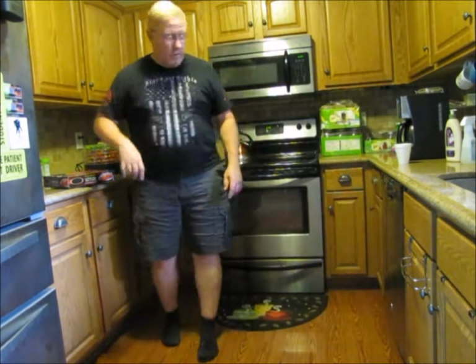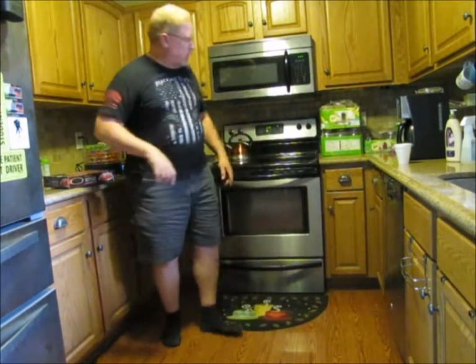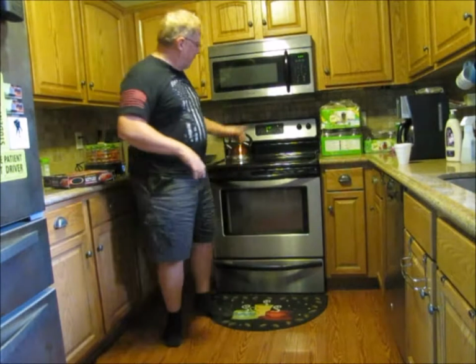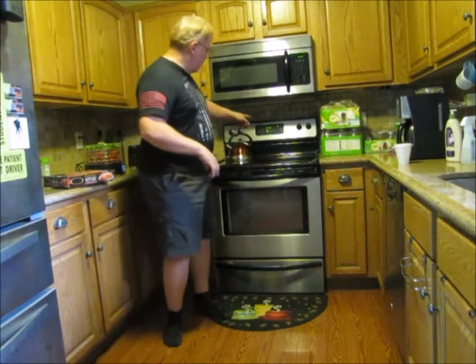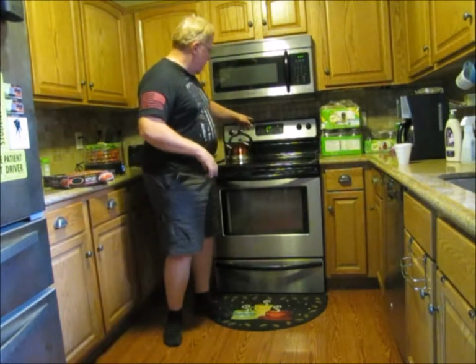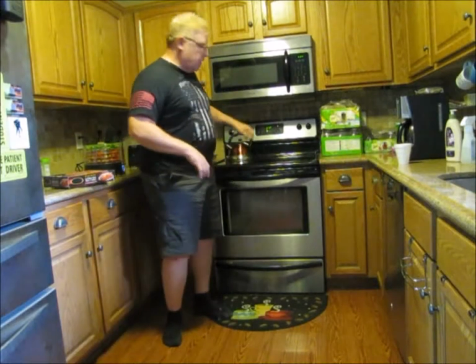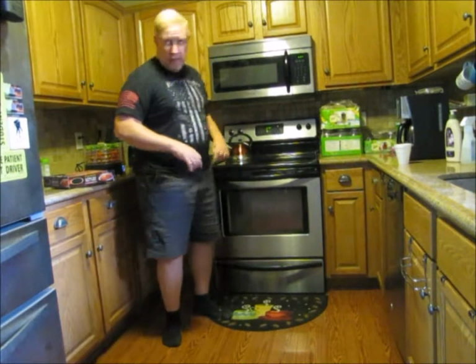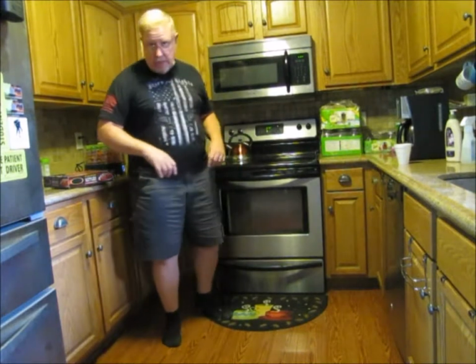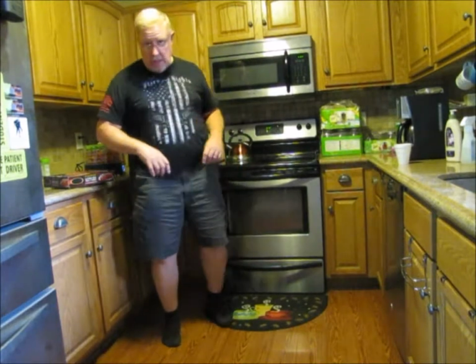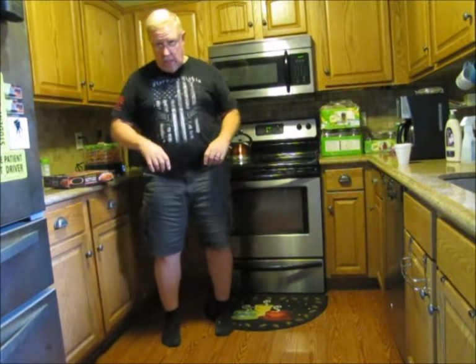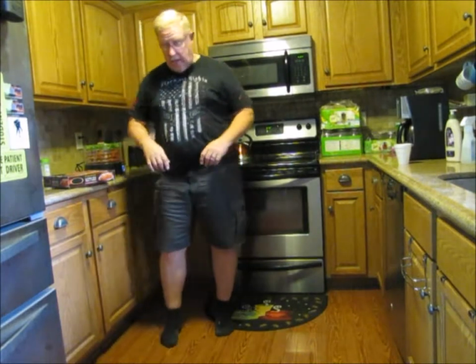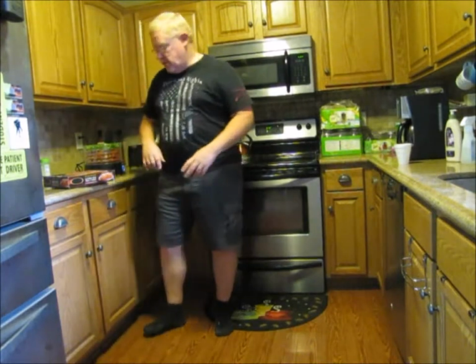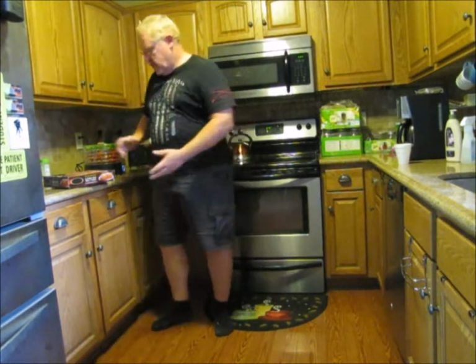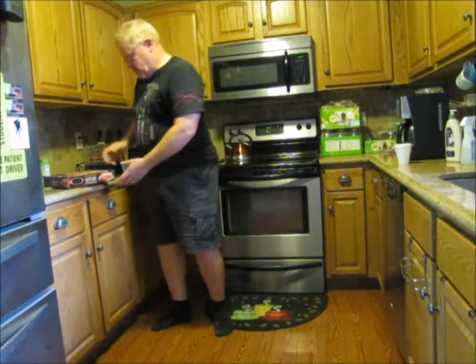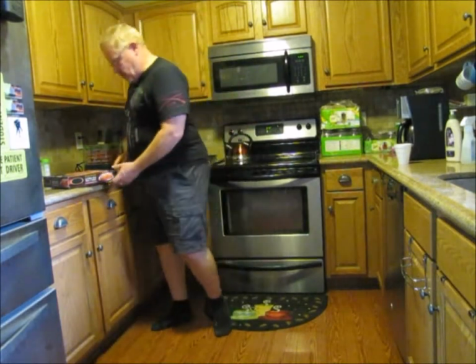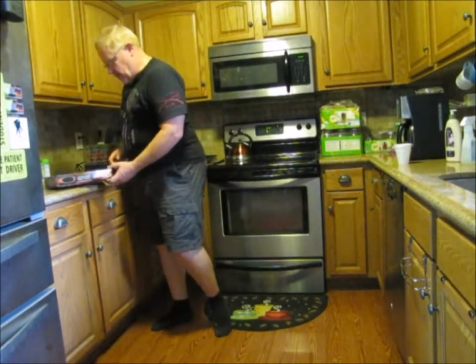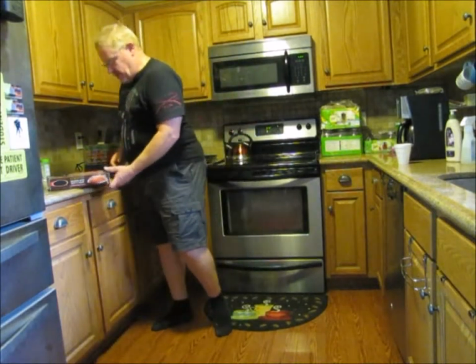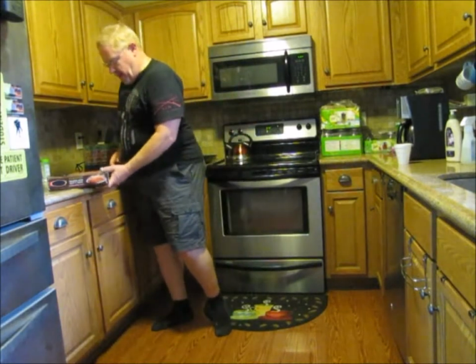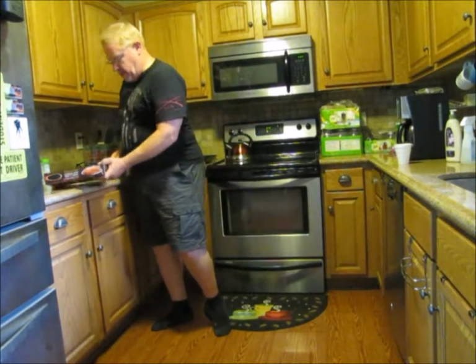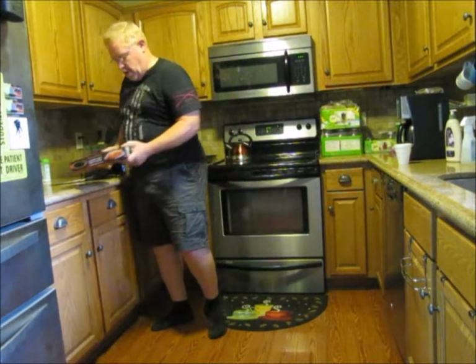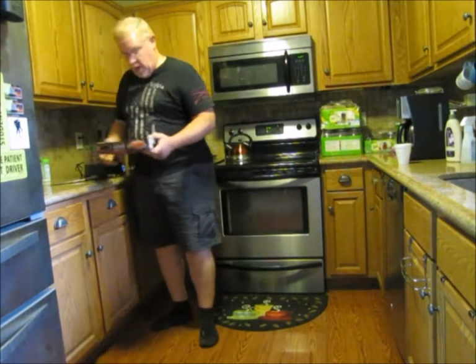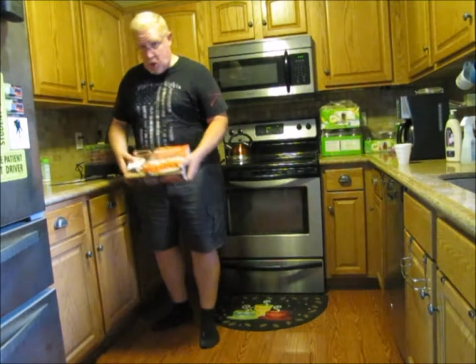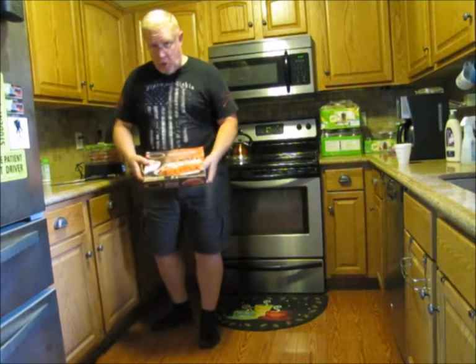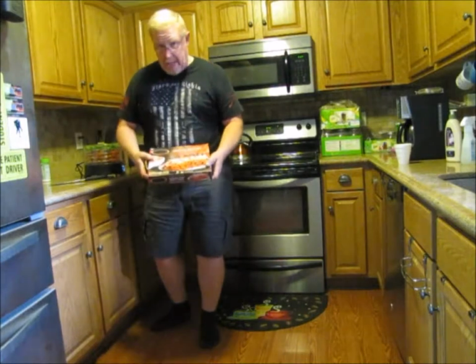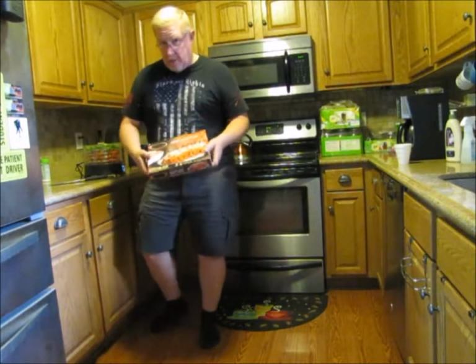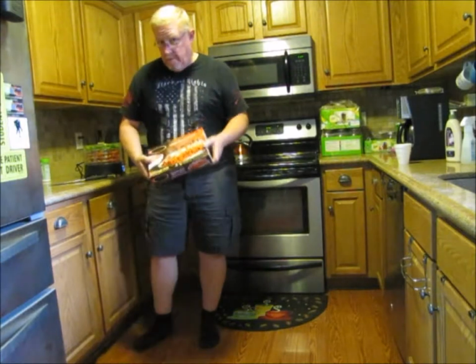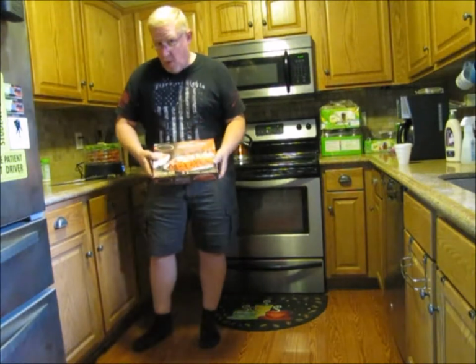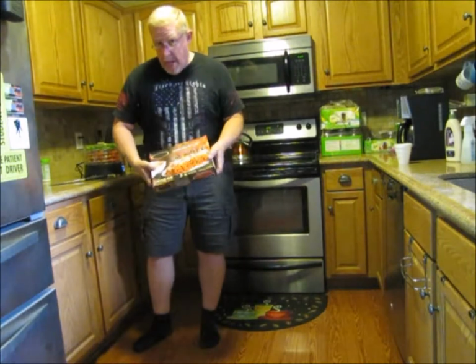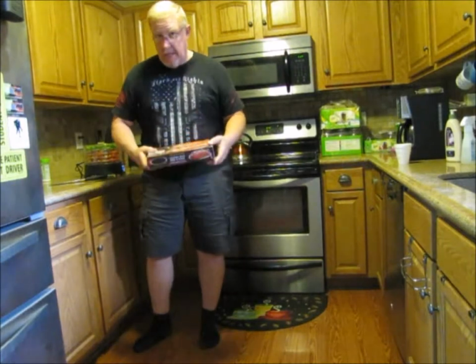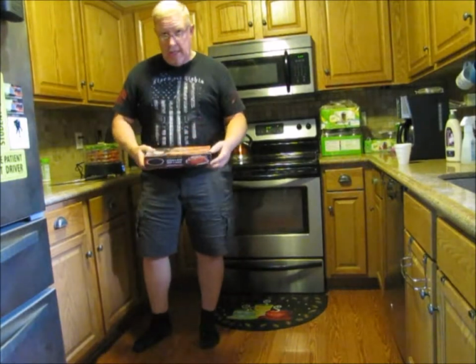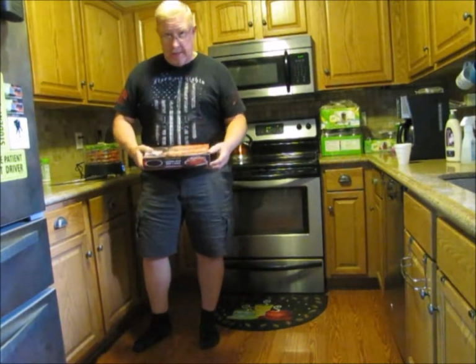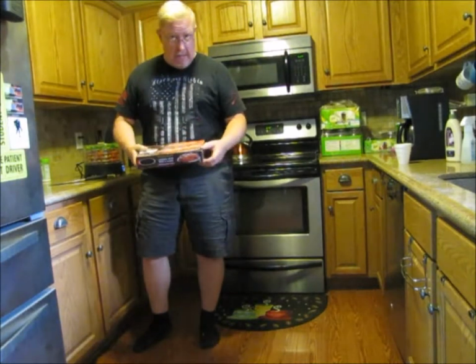So 375 is set, preheating right now. So let's get back to our scratch homemade lasagna.